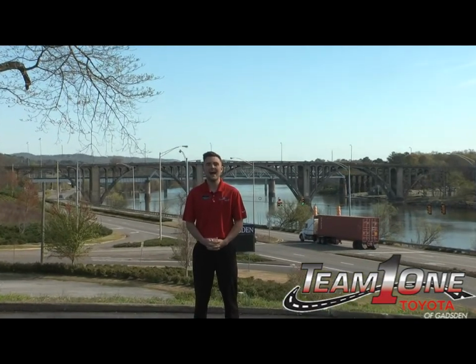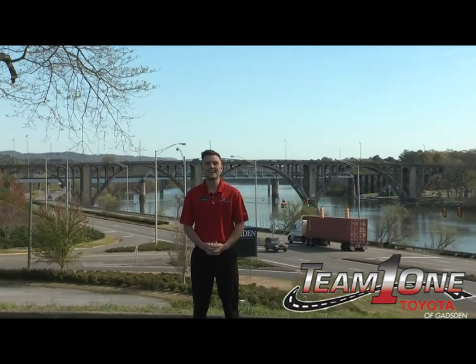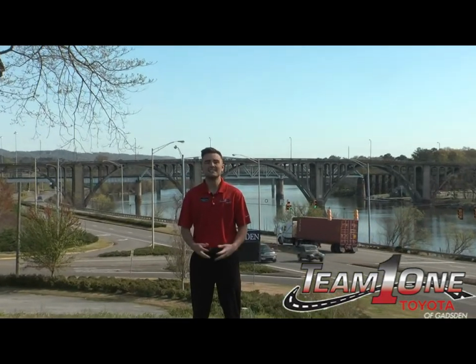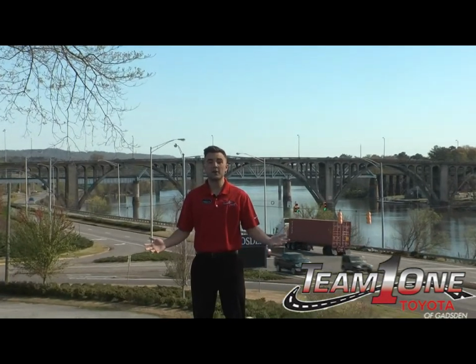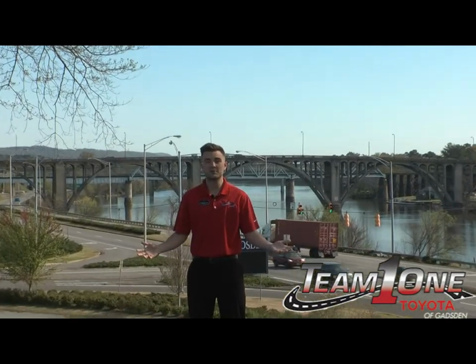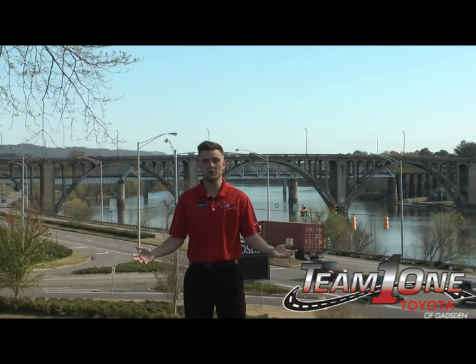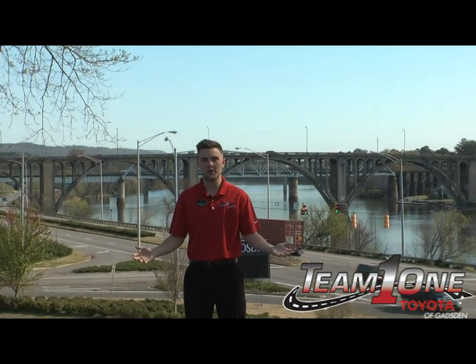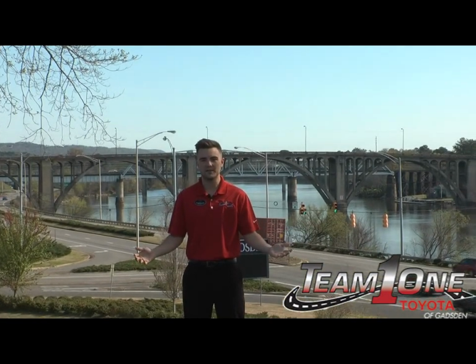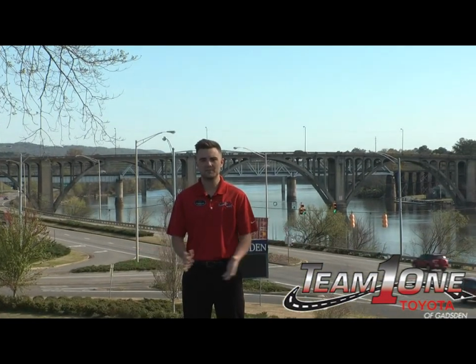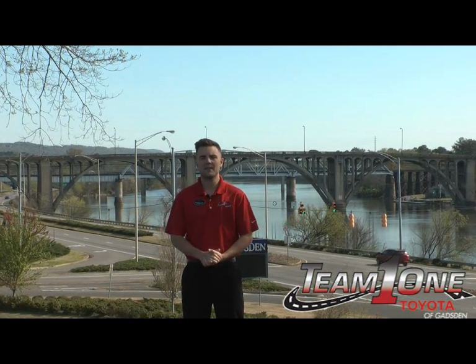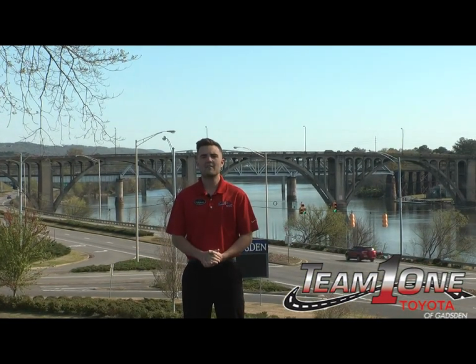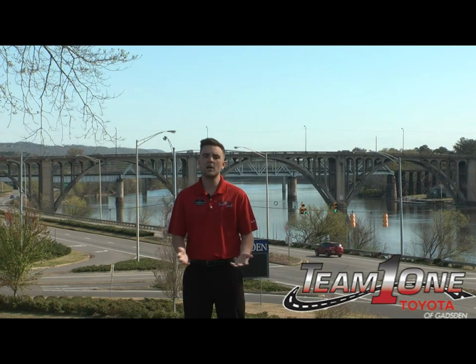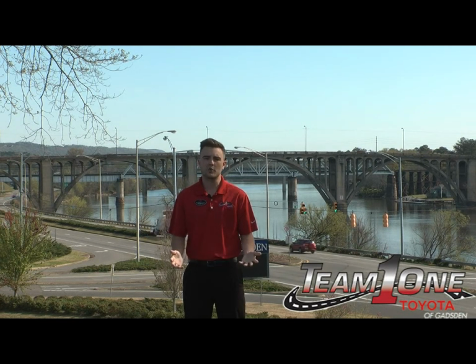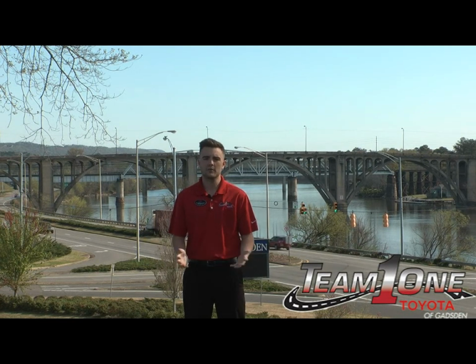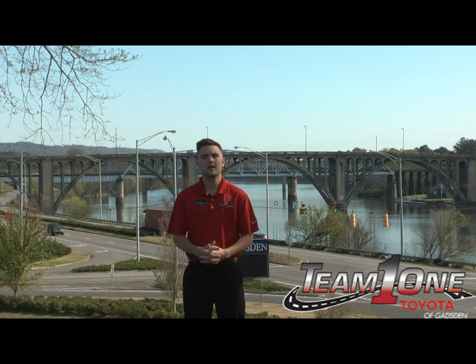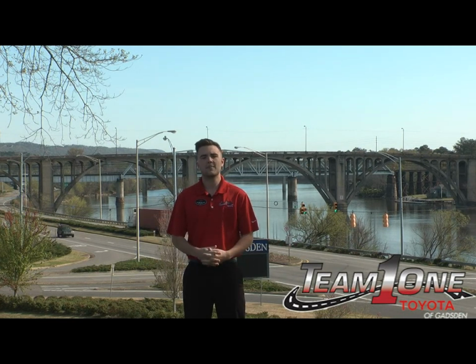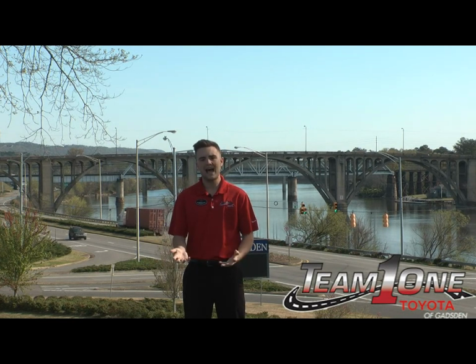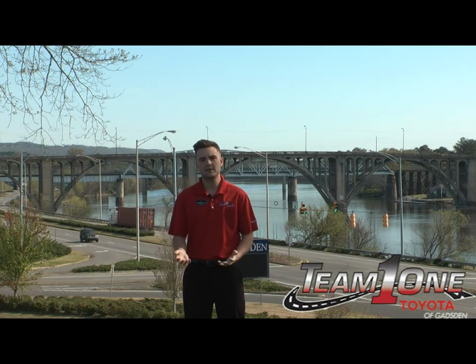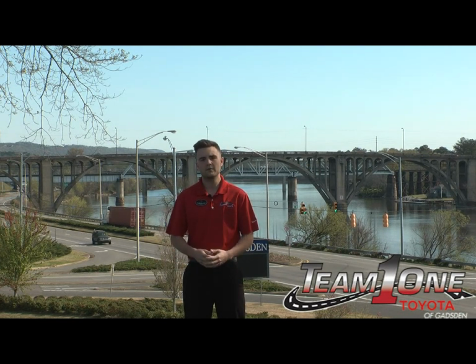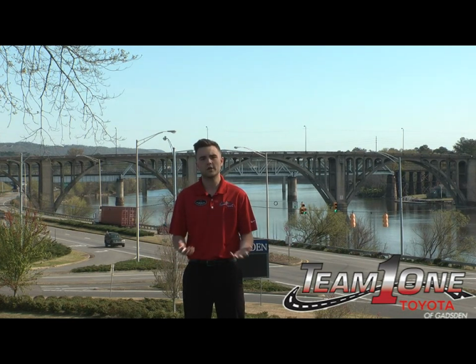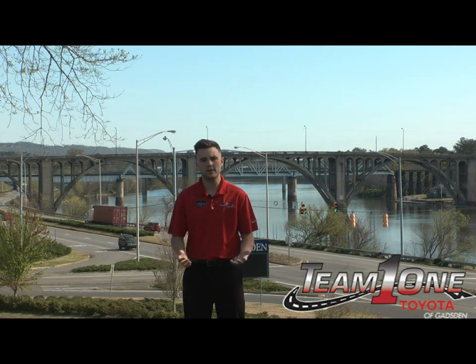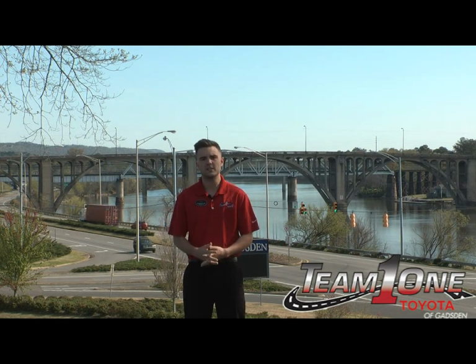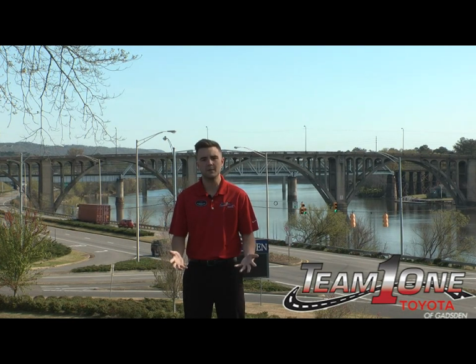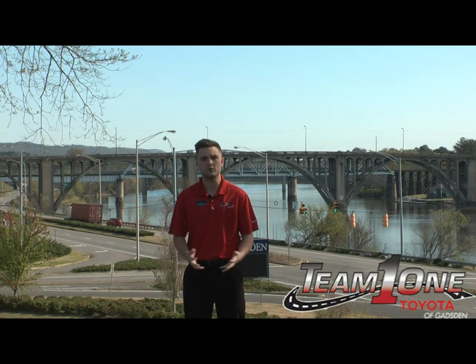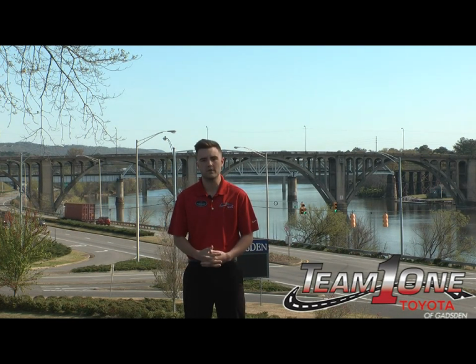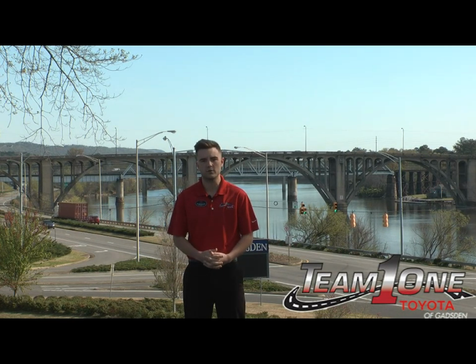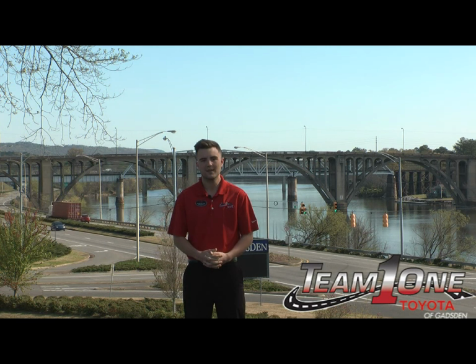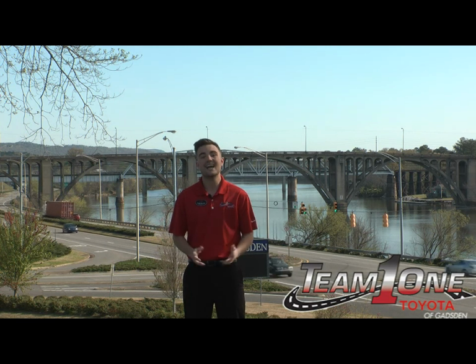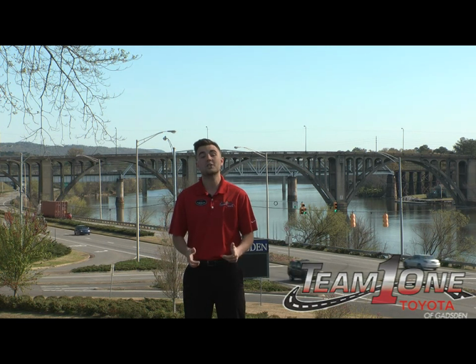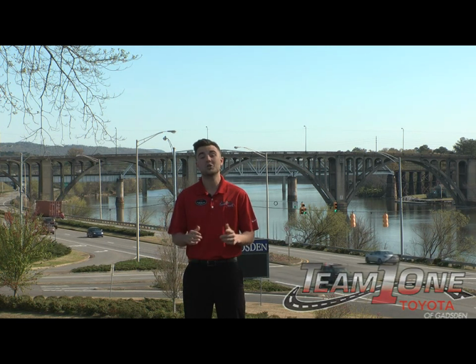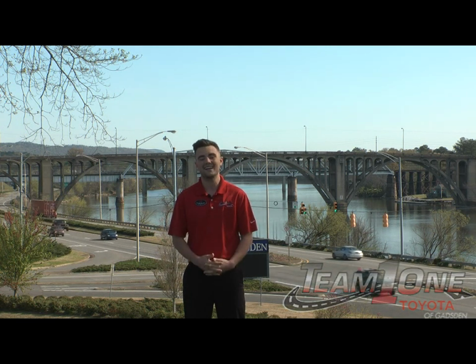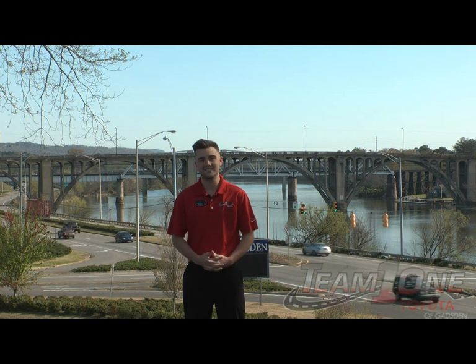Hi, Tyler Elliott from Team One Toyota here again. I've already talked with you about the reliability, the trustworthiness, and dependability of a Toyota vehicle. Today I want to talk to you about connectivity.